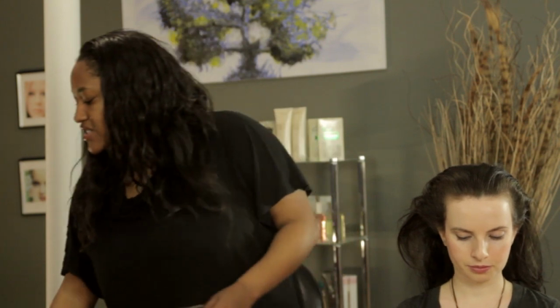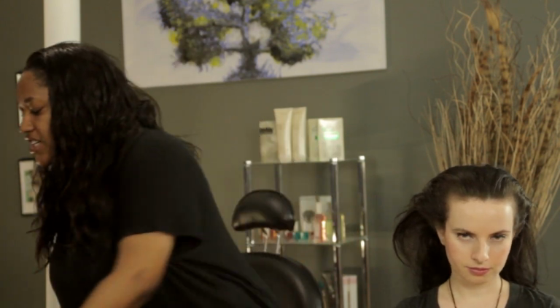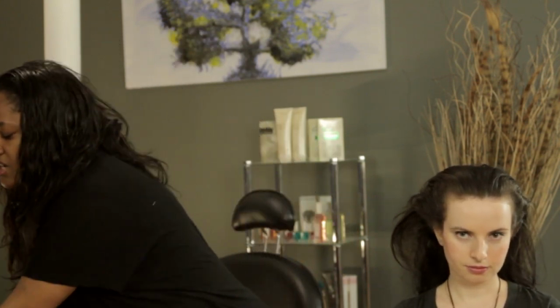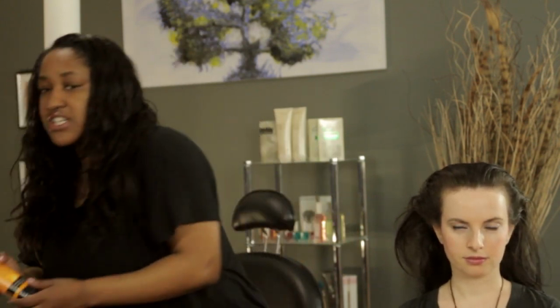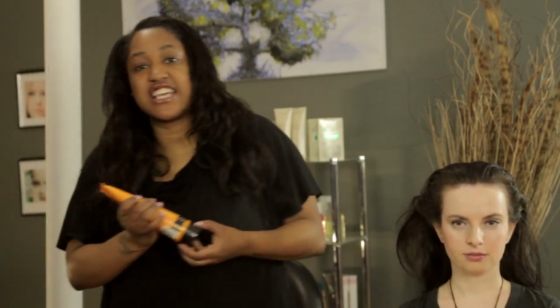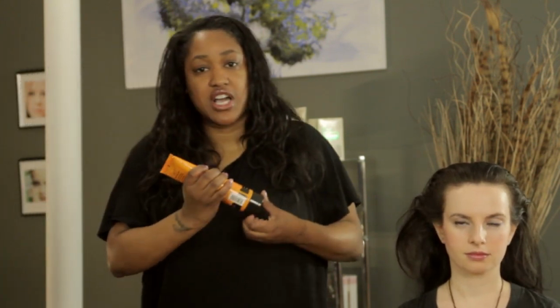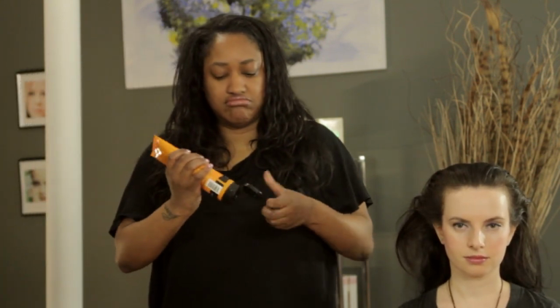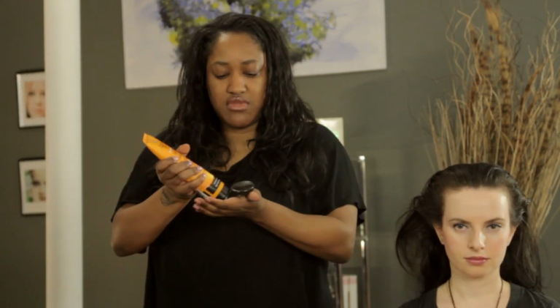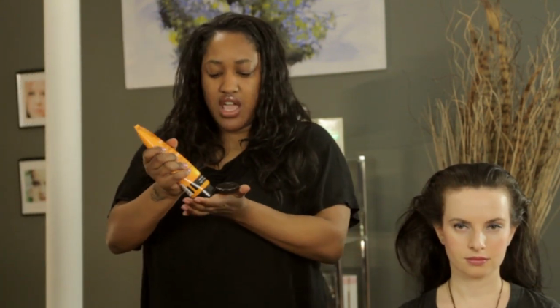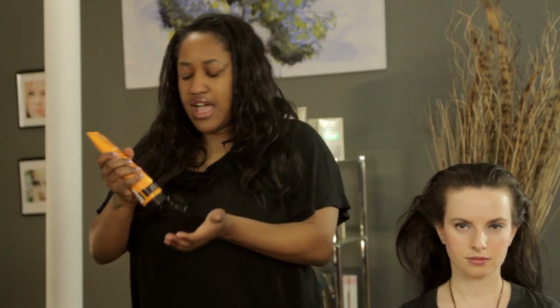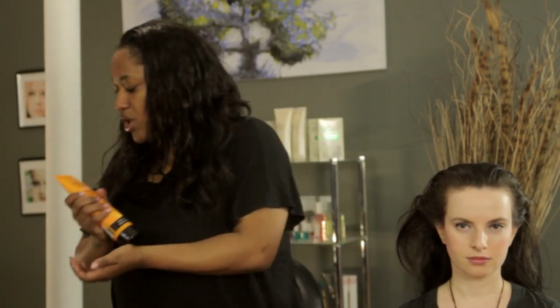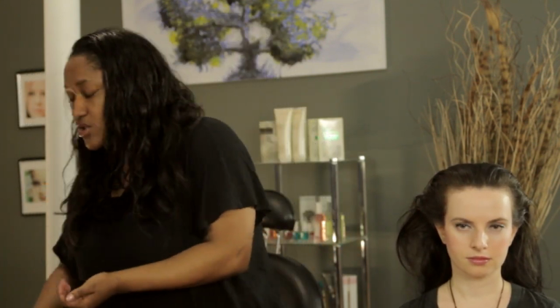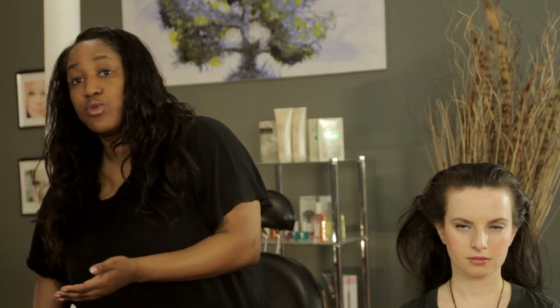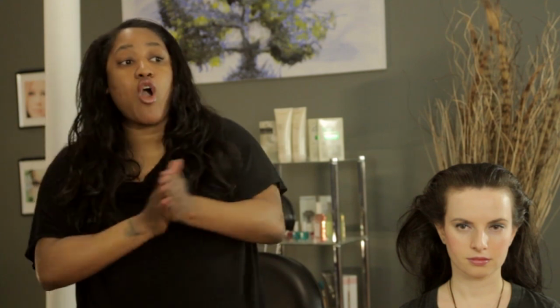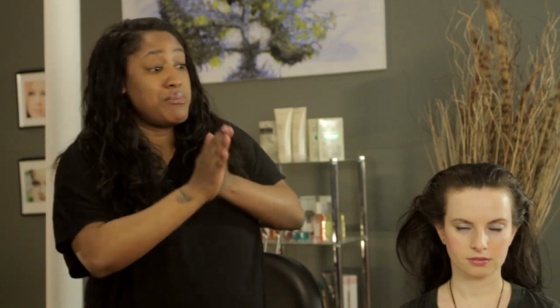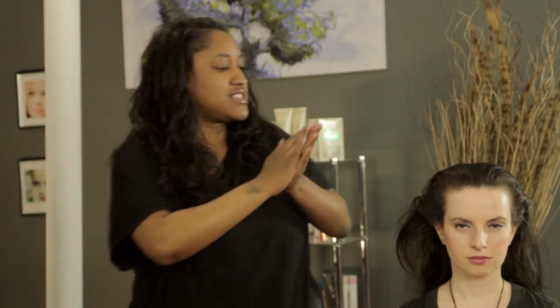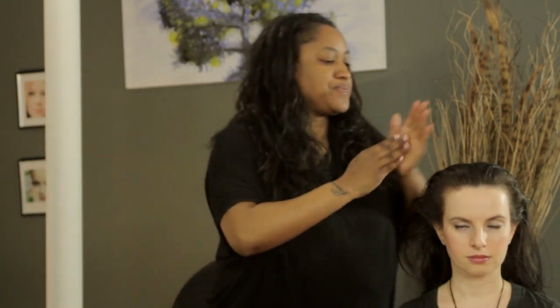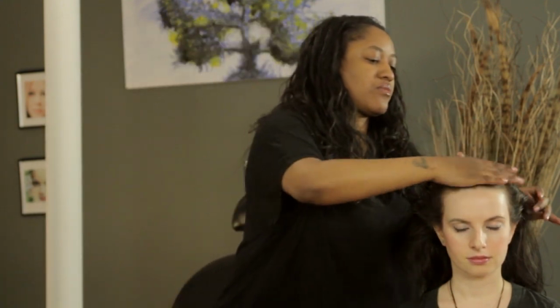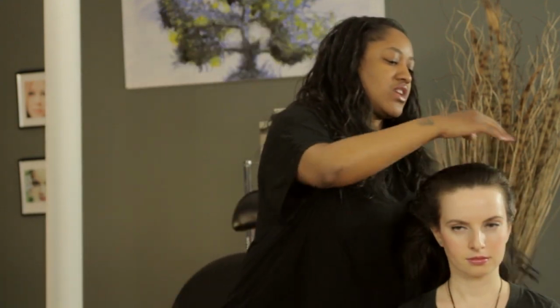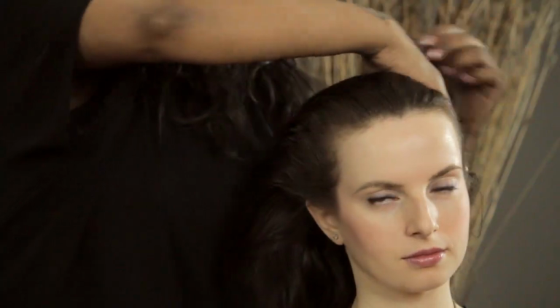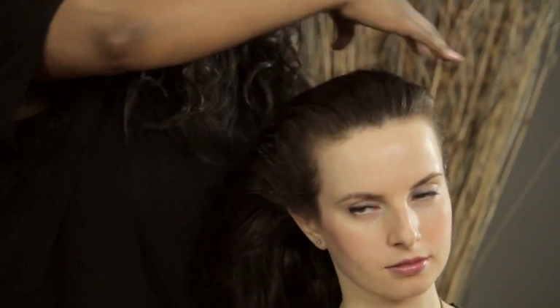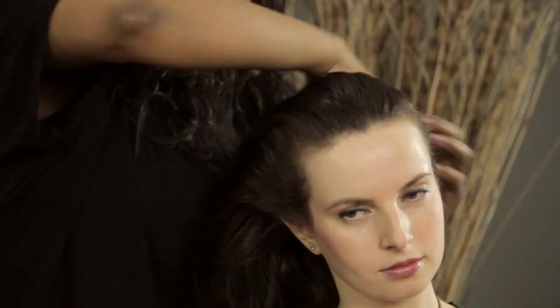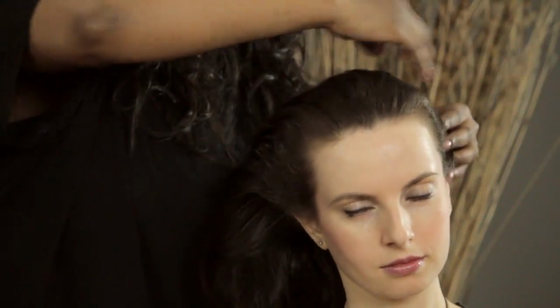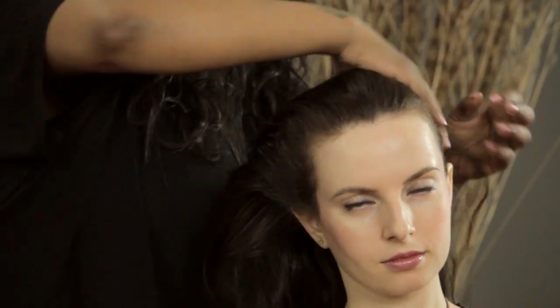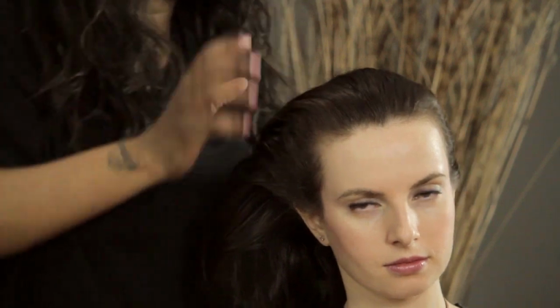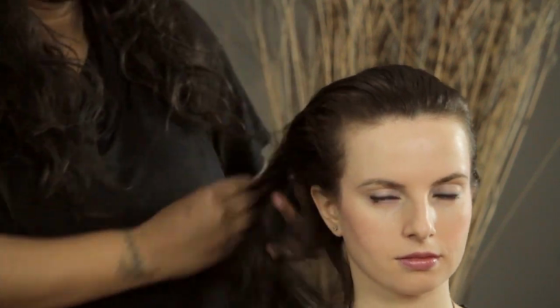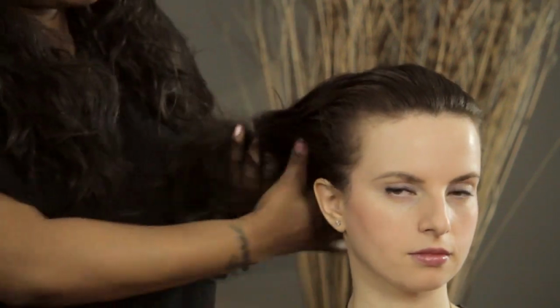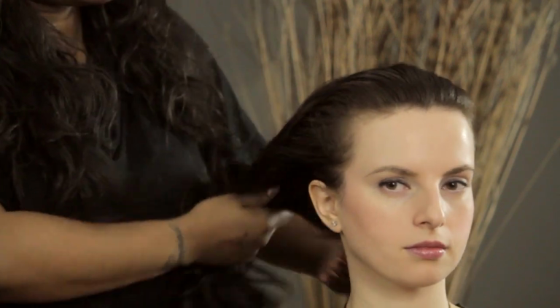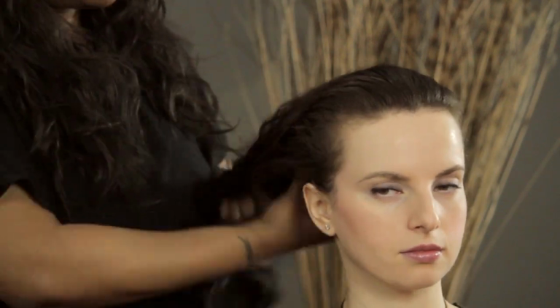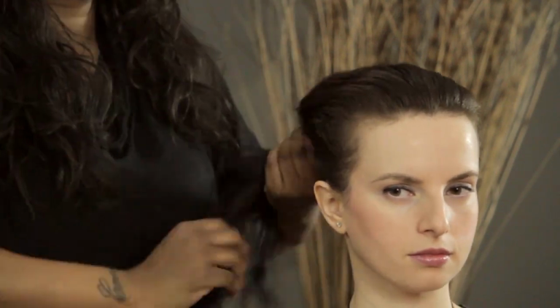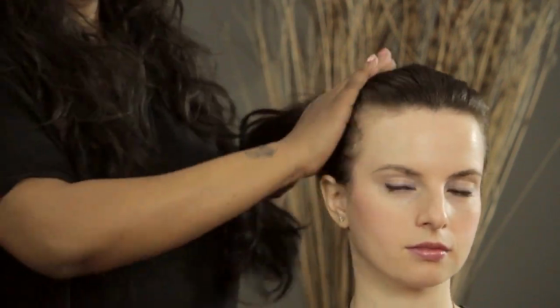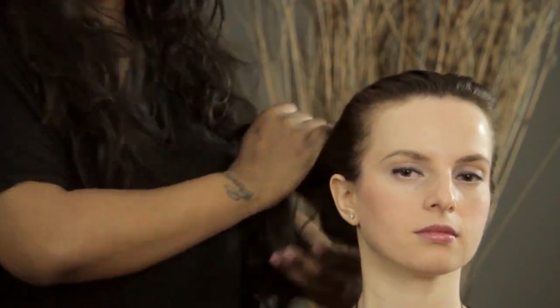So what we're going to do first is take some gel and smooth it around the base. This will aid in getting all those little baby hairs and flyaways slicked up.